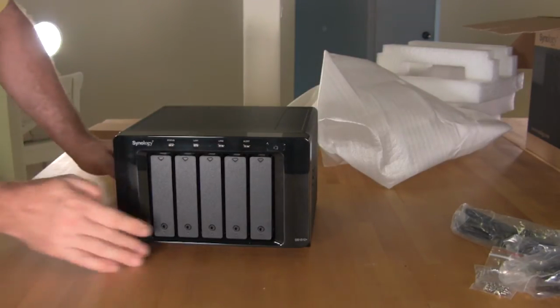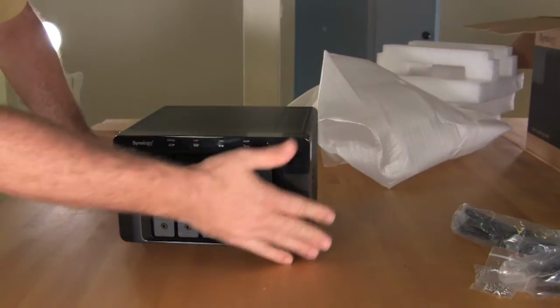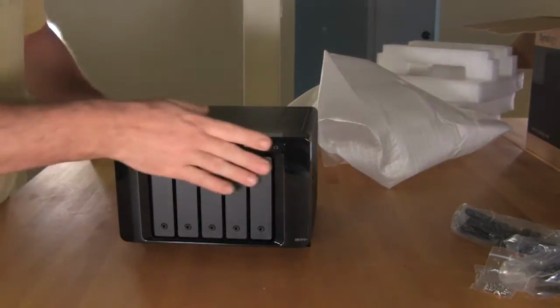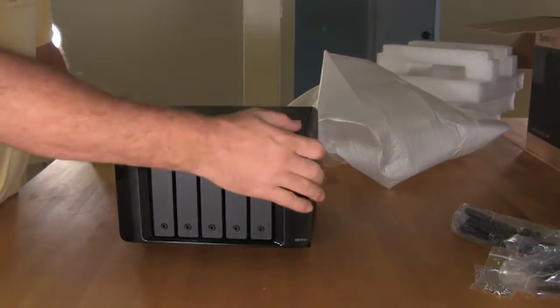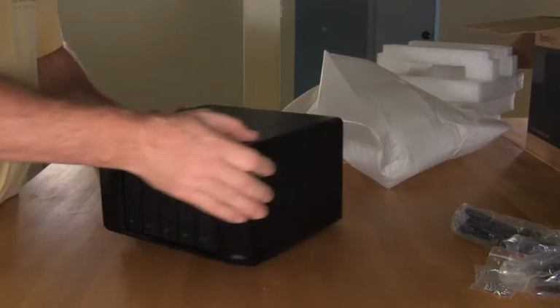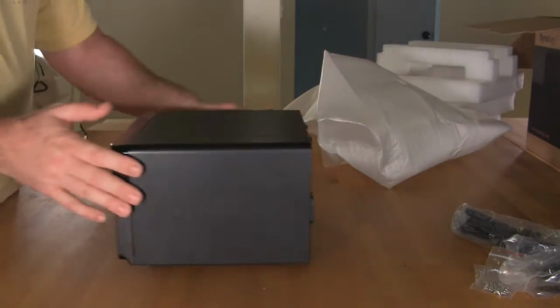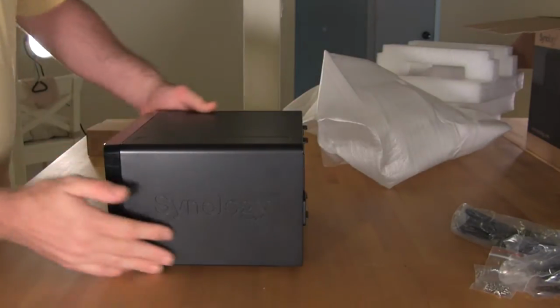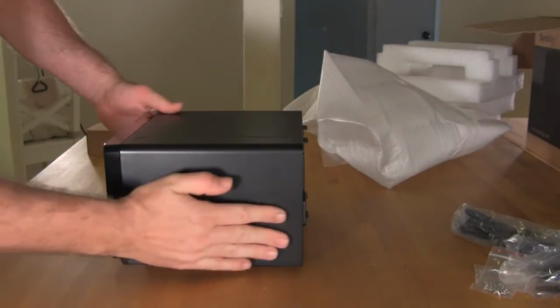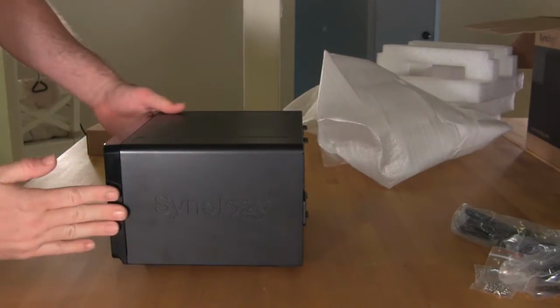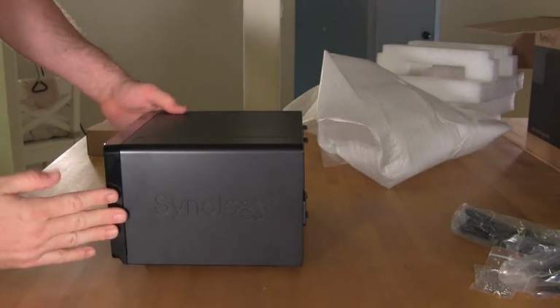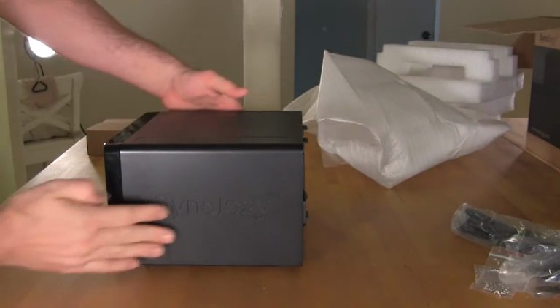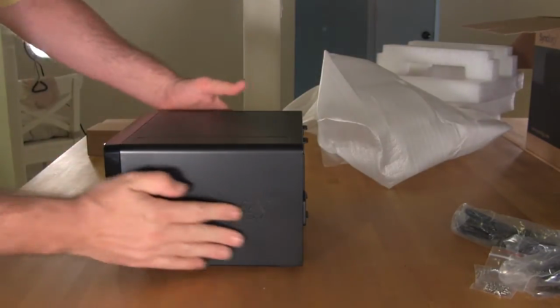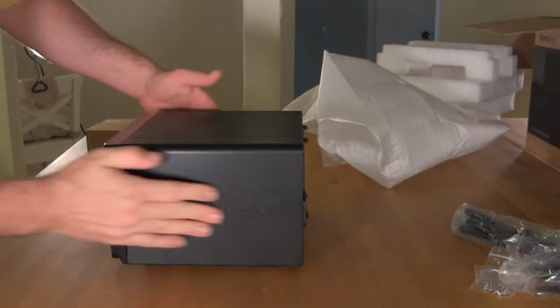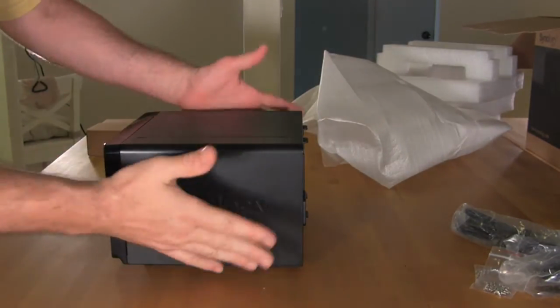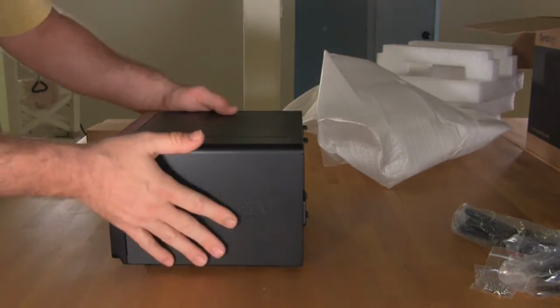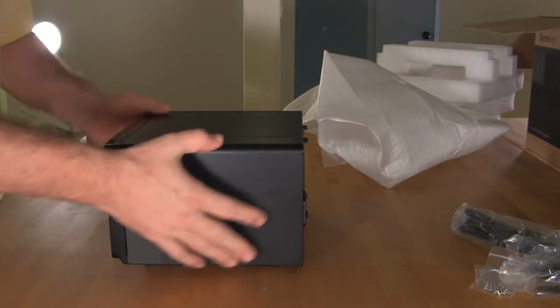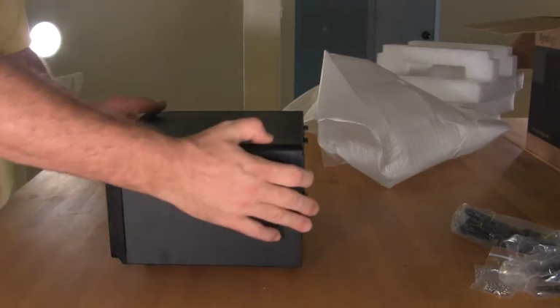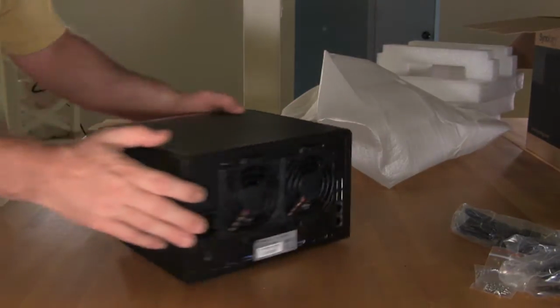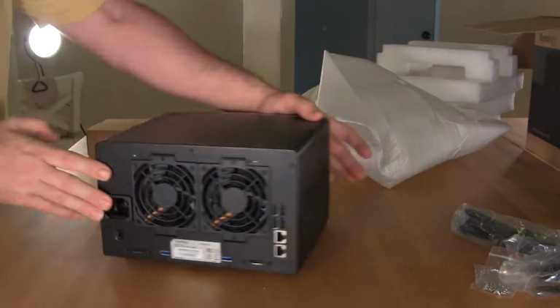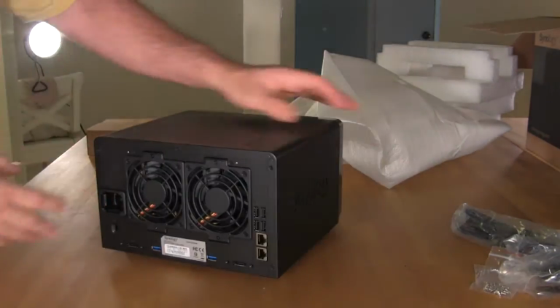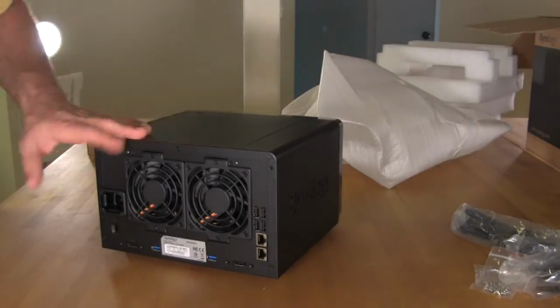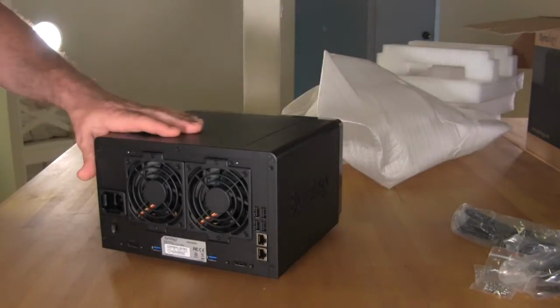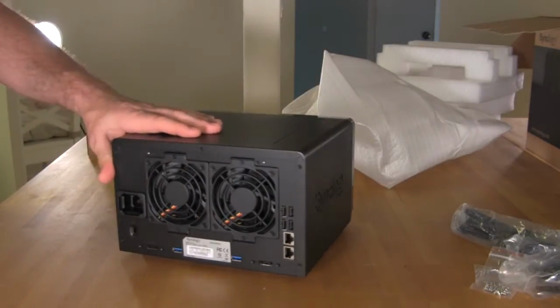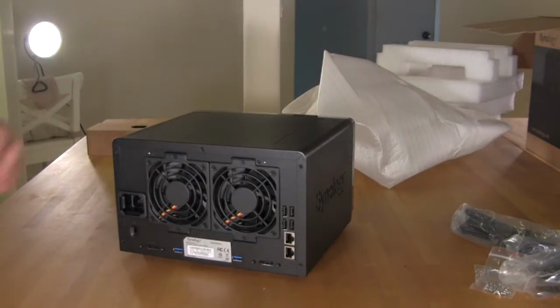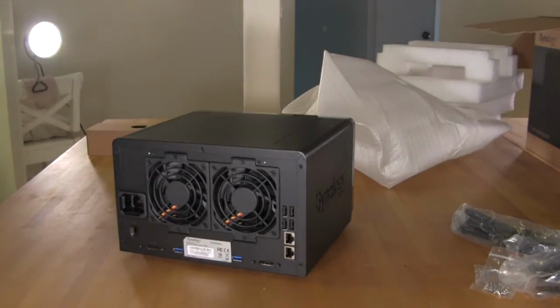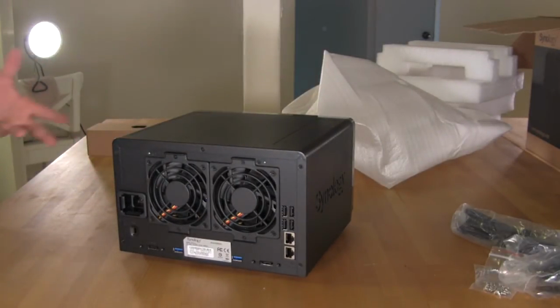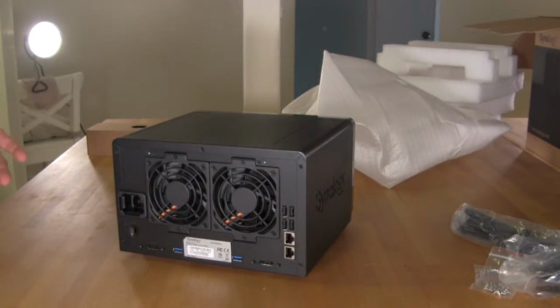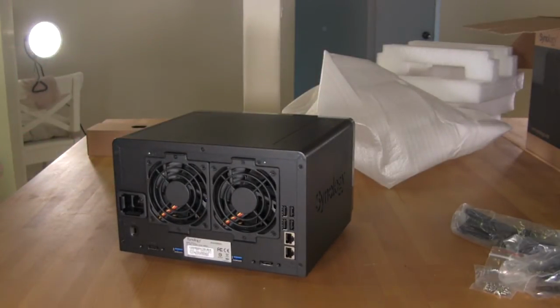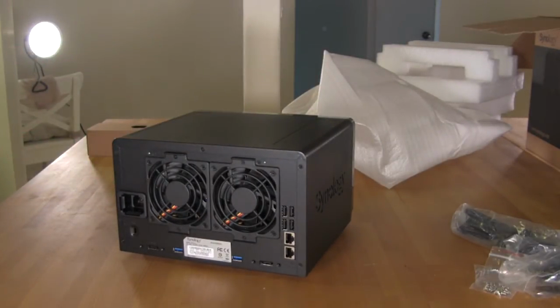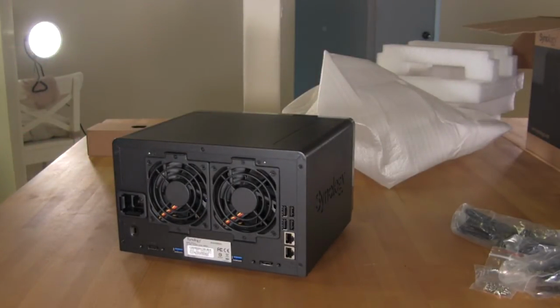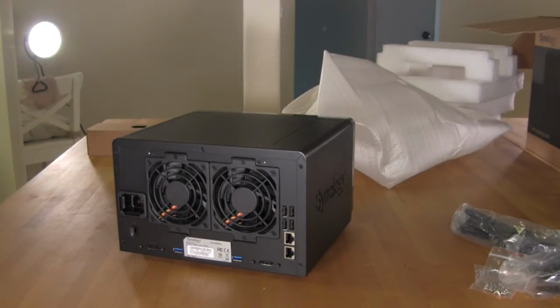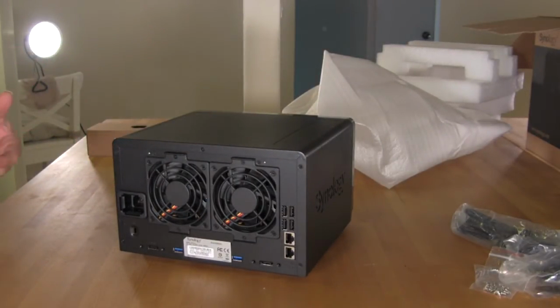That's covering the cosmetics of the outside. You have a nice Synology embossed into the sides. We're going to go ahead and strip off the cover, as we always do, and take a look at some of the insides.